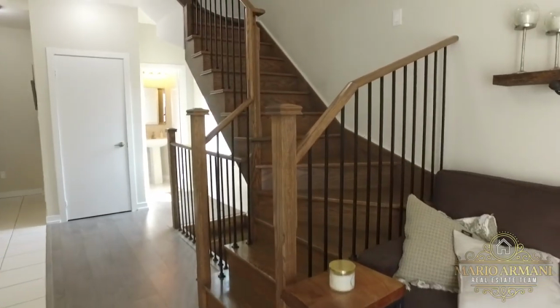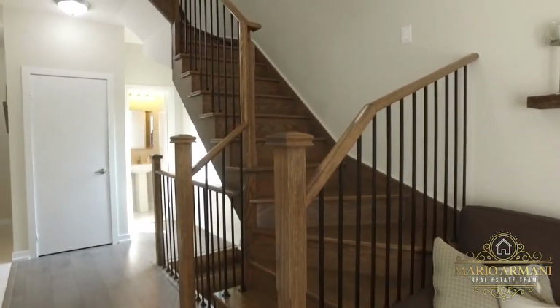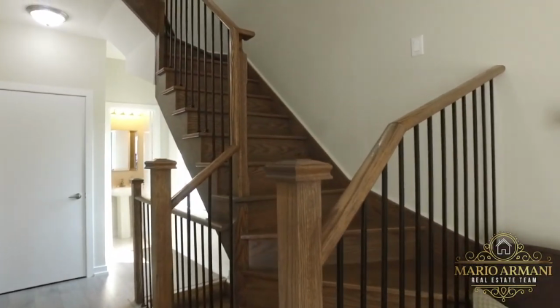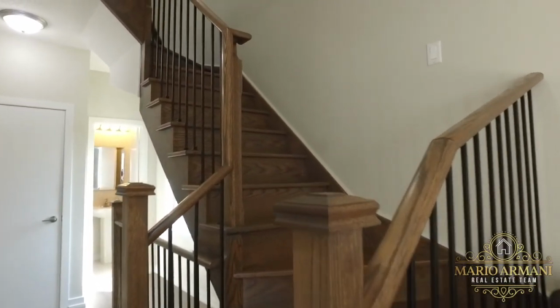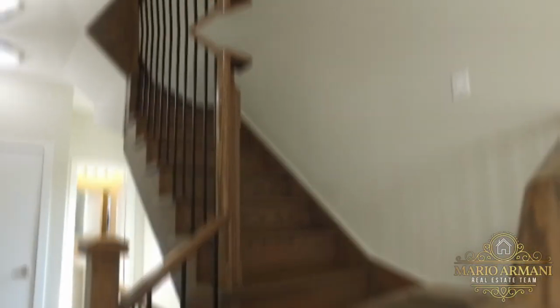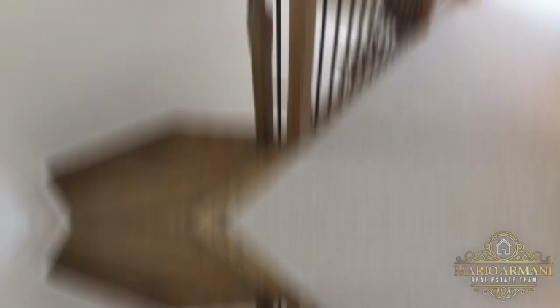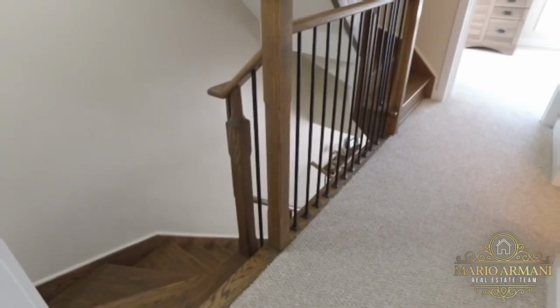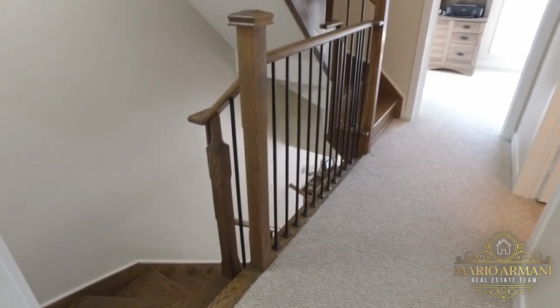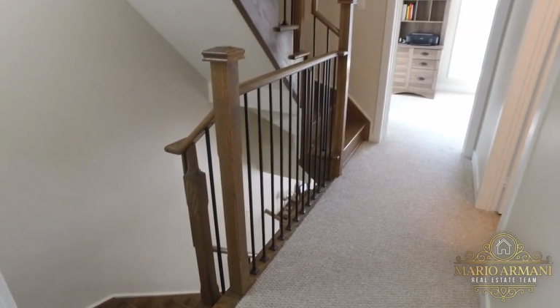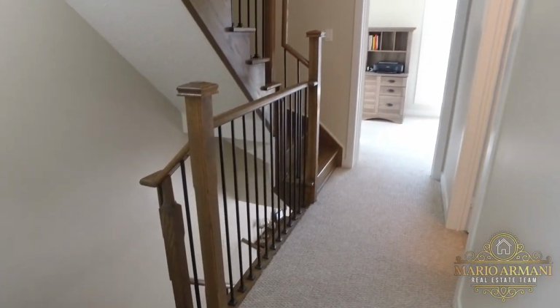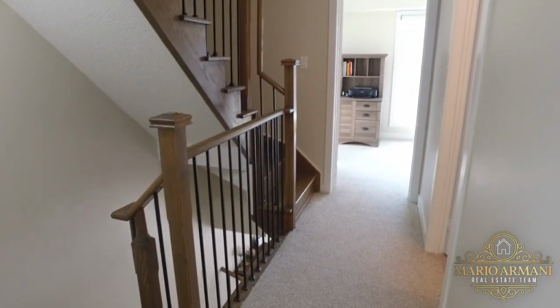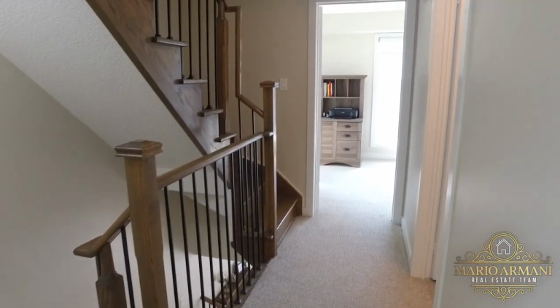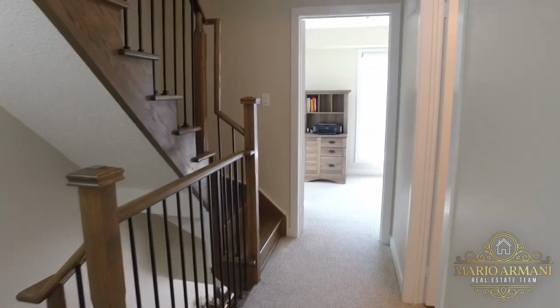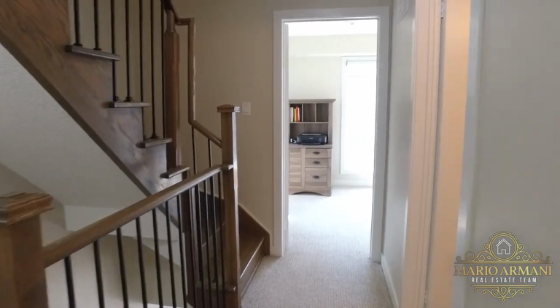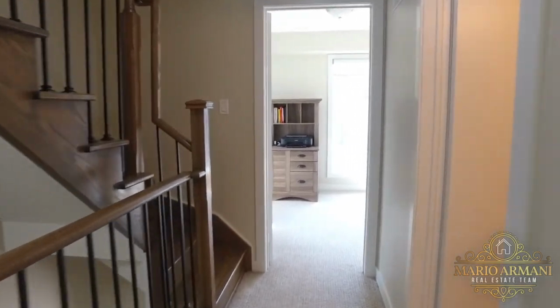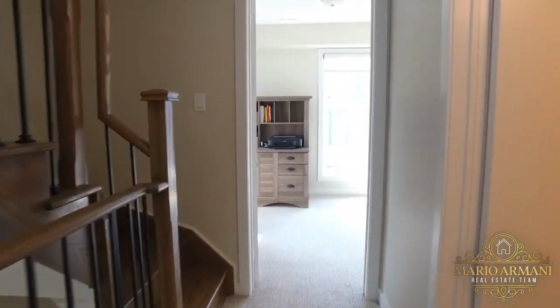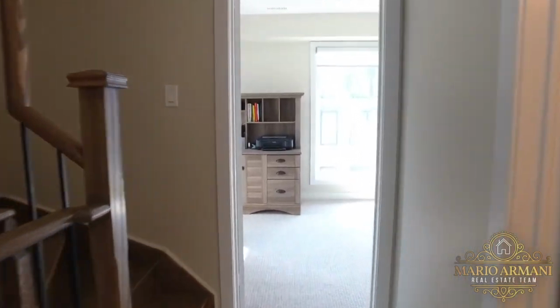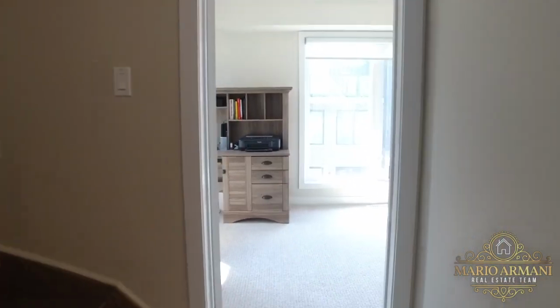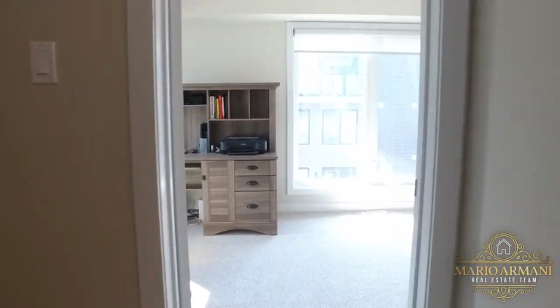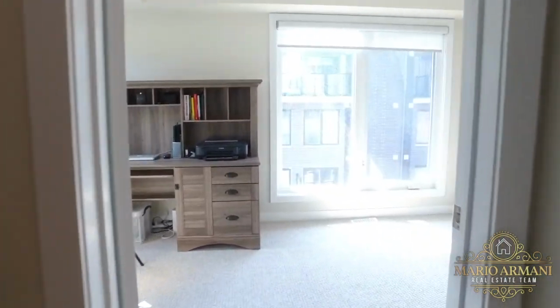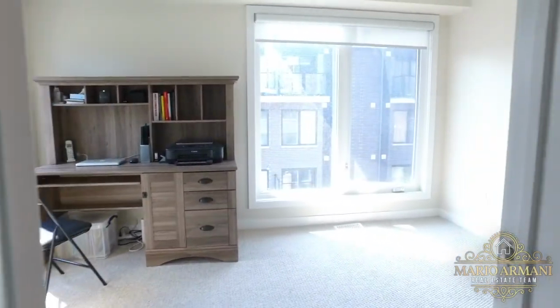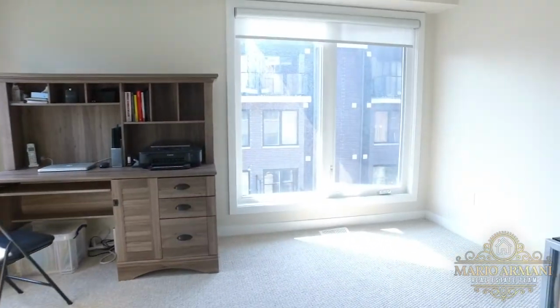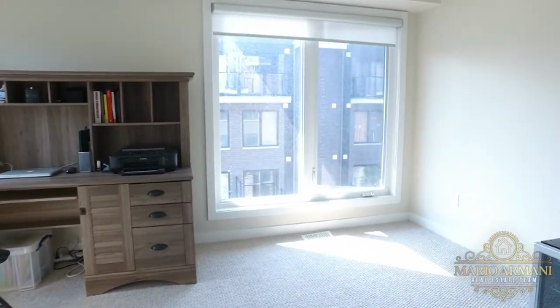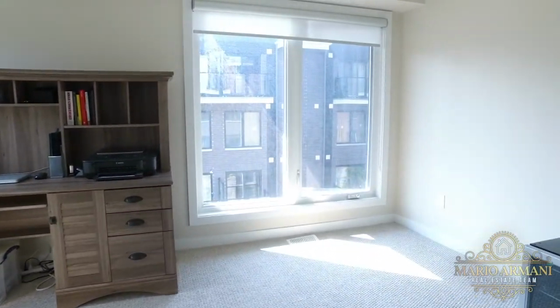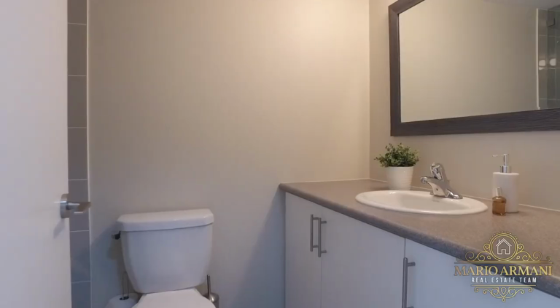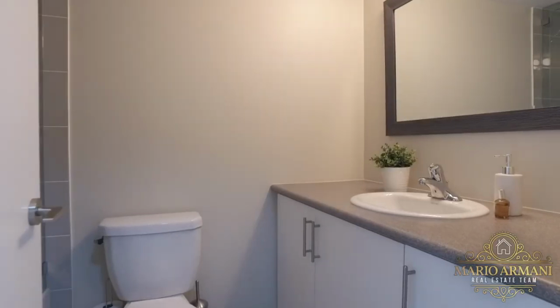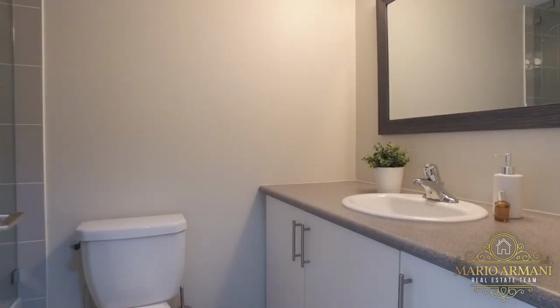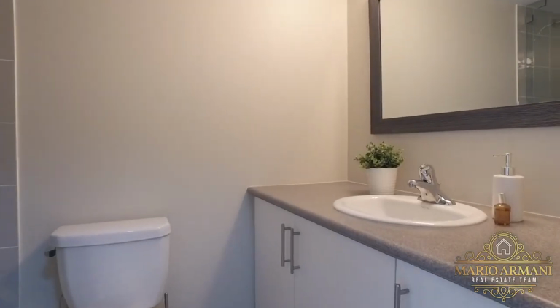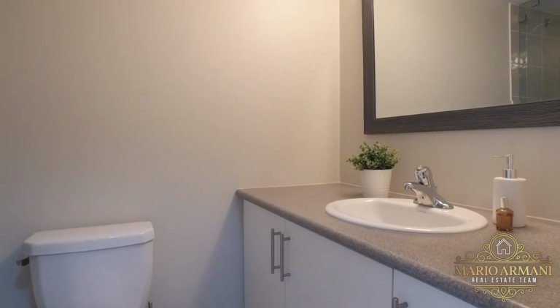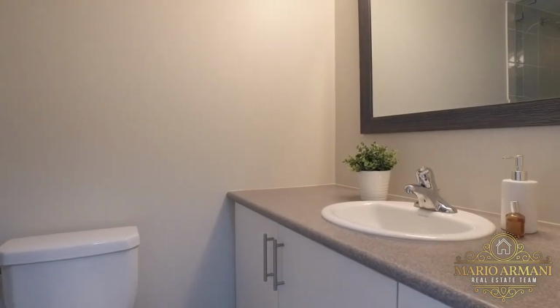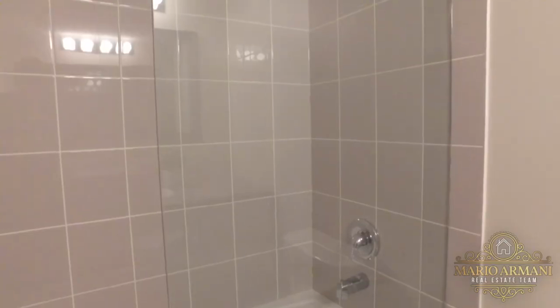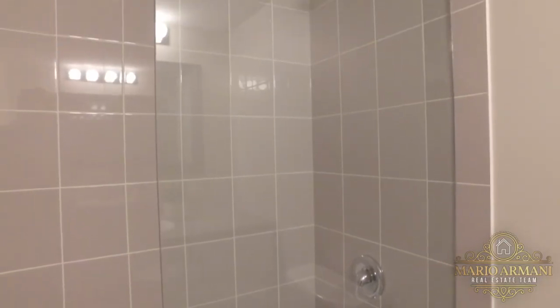Moving on to the second floor, you'll notice the upgraded stairs with metal pickets and grey stain. The second level features two bedrooms and a full four-piece bathroom complete with an upgraded glass enclosure.